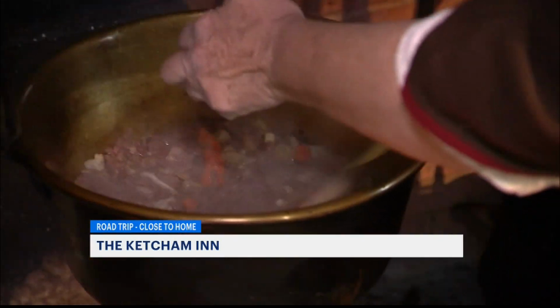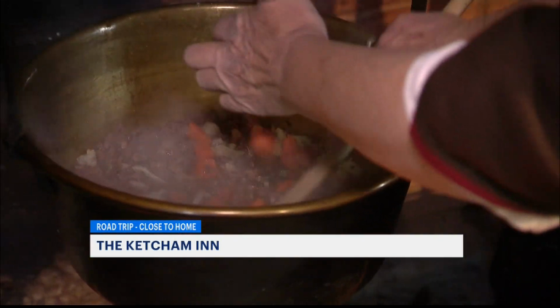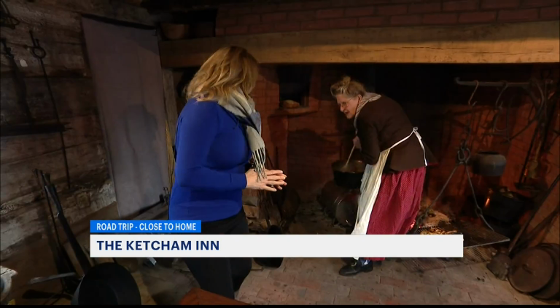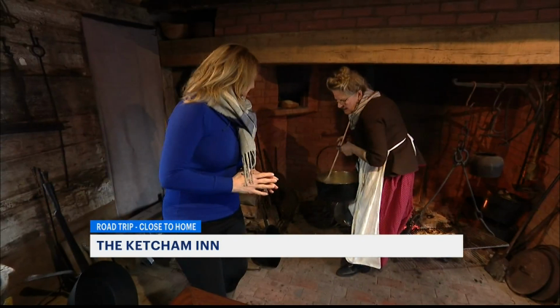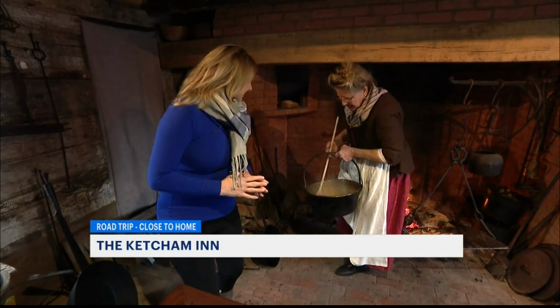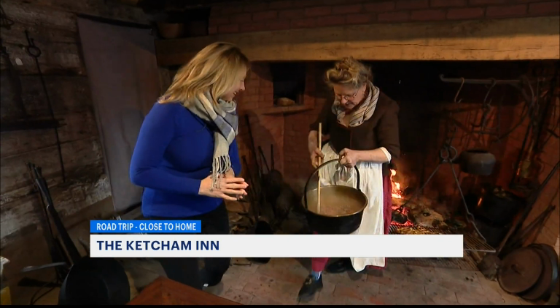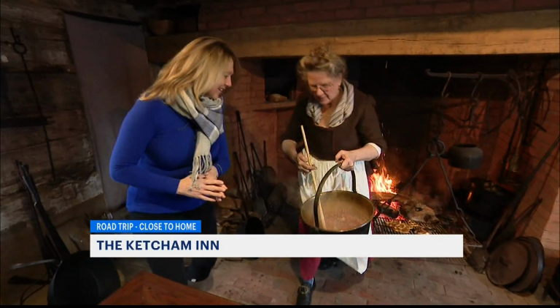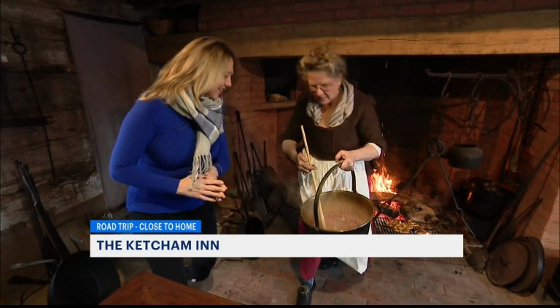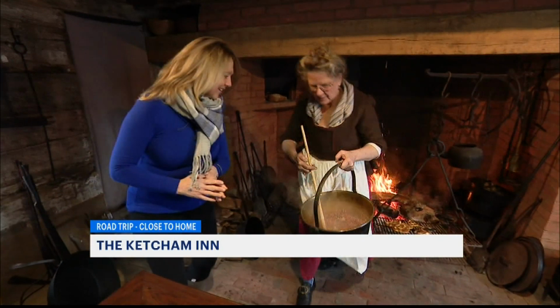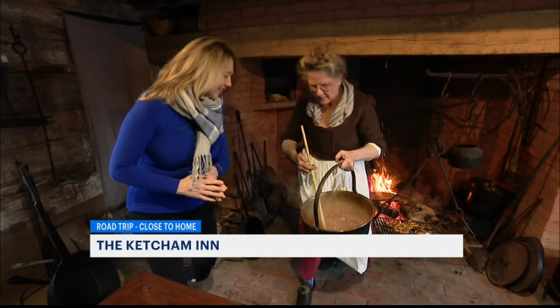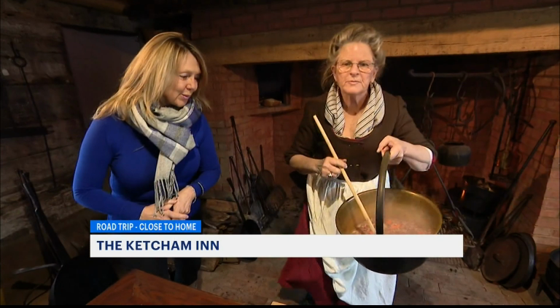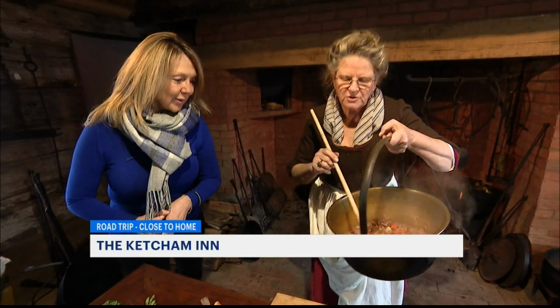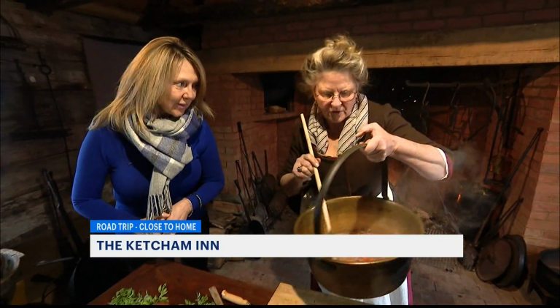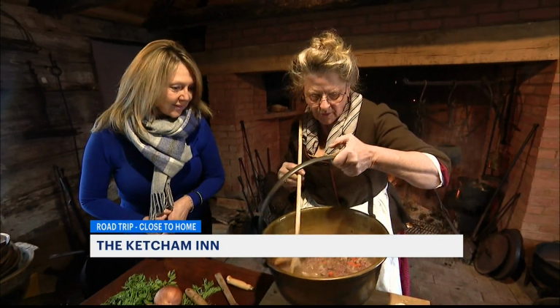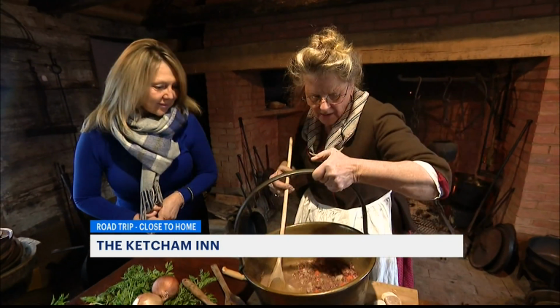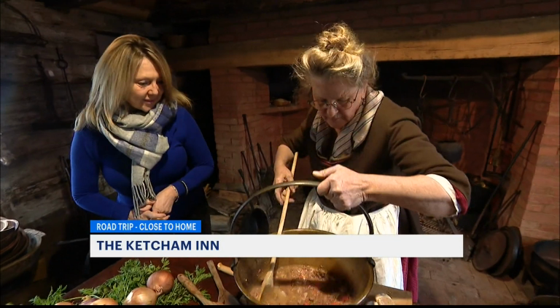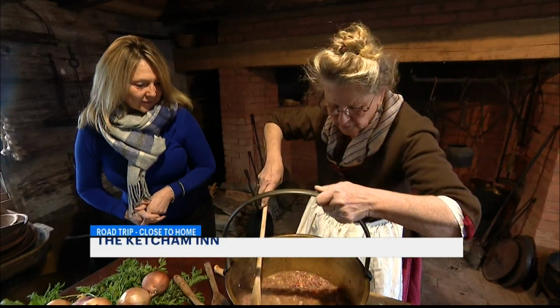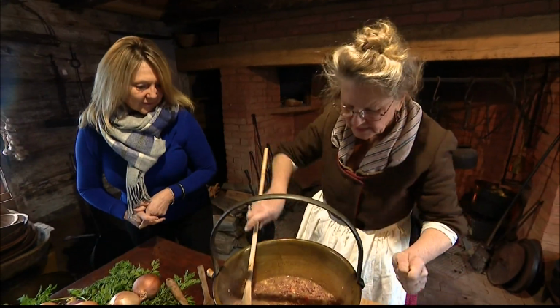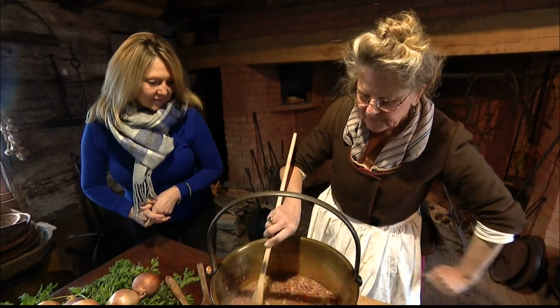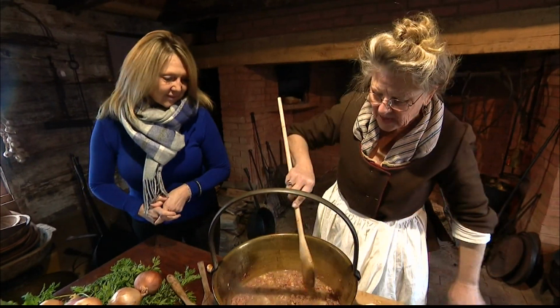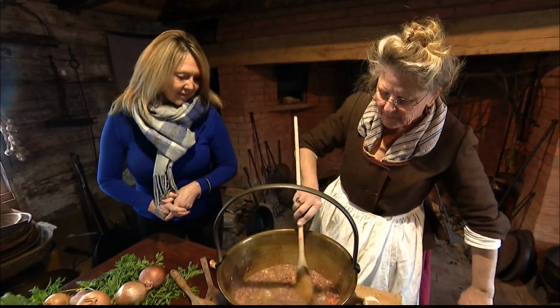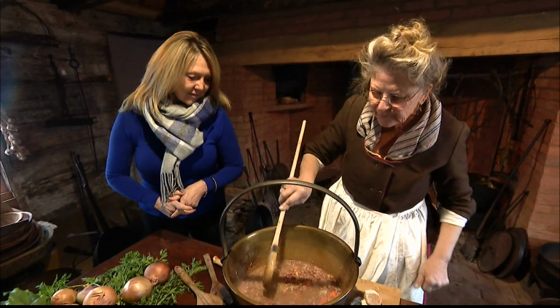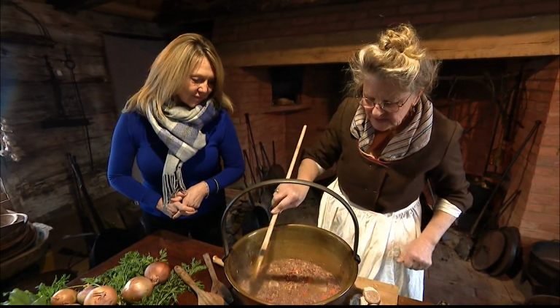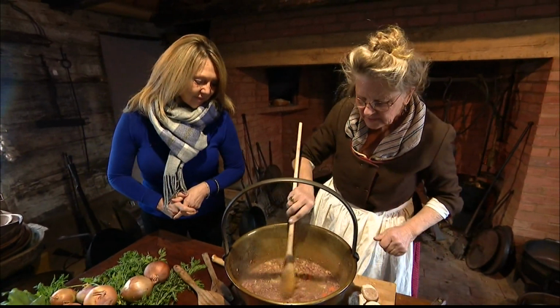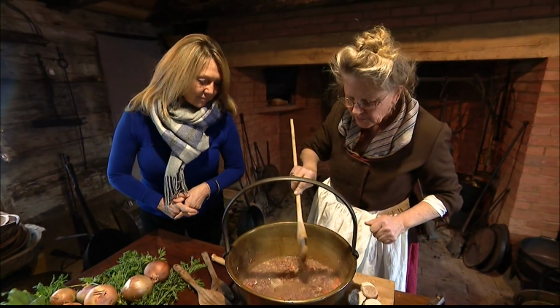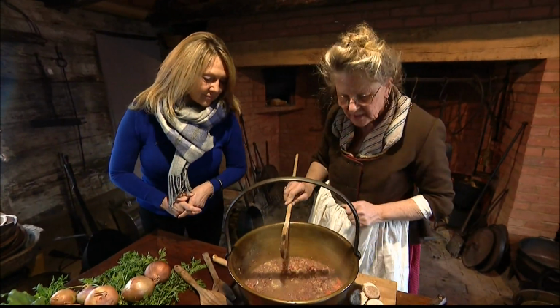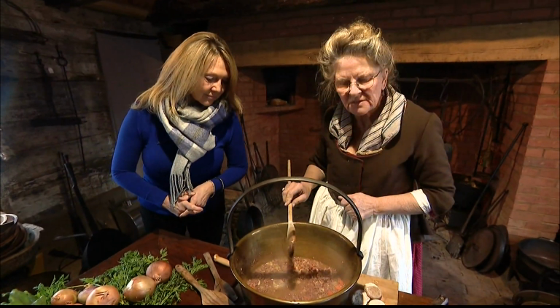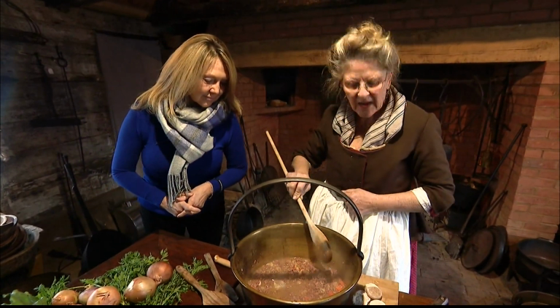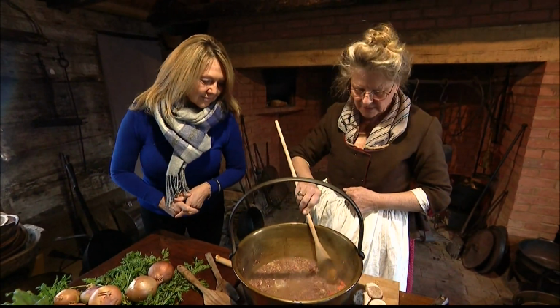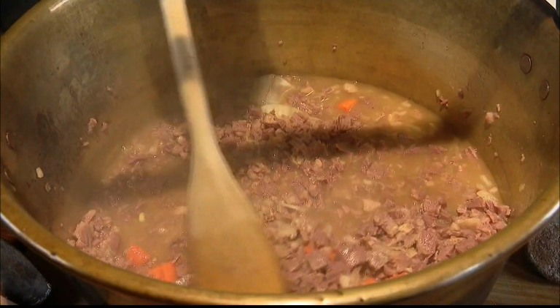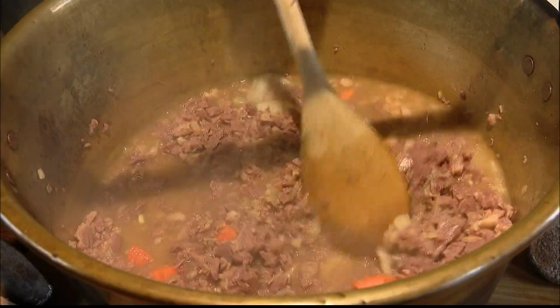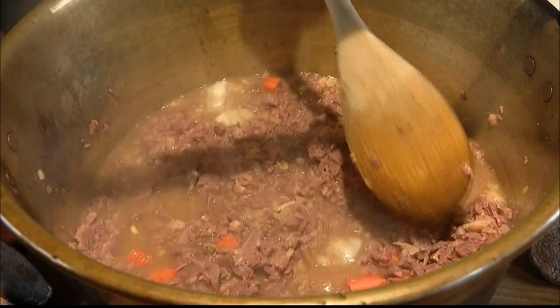Today I'm making lobscow. It would have been served on a whaling boat. It is a beef brisket with onions and carrots. Oh, it looks good.